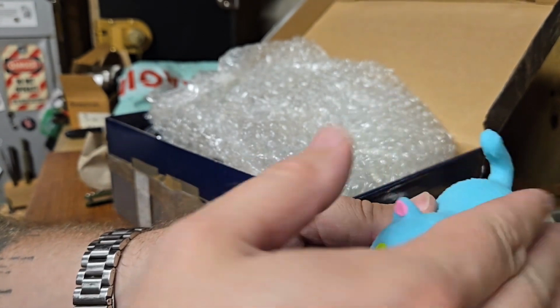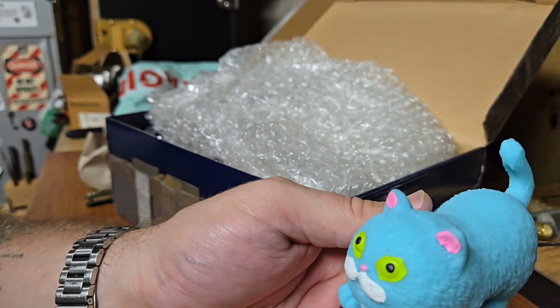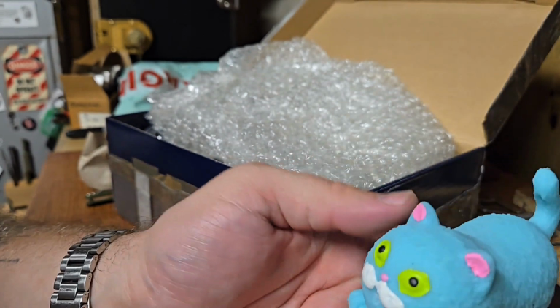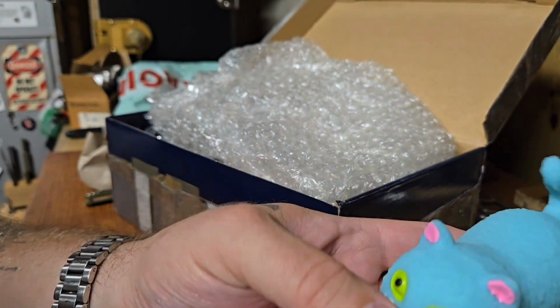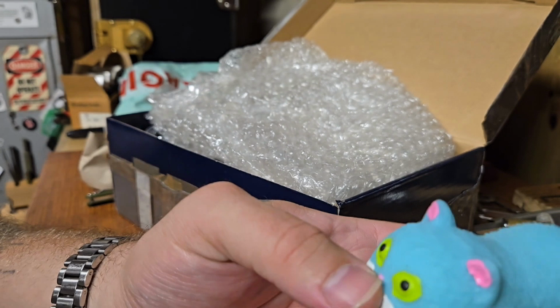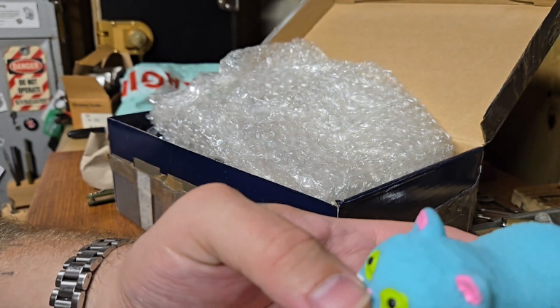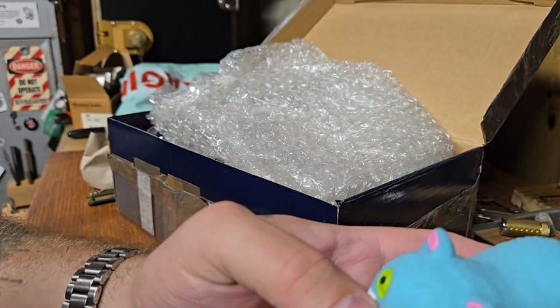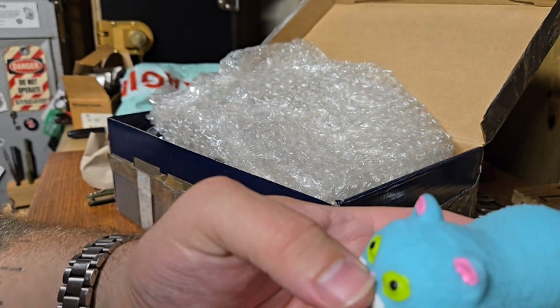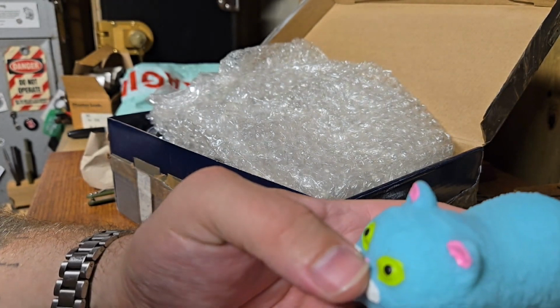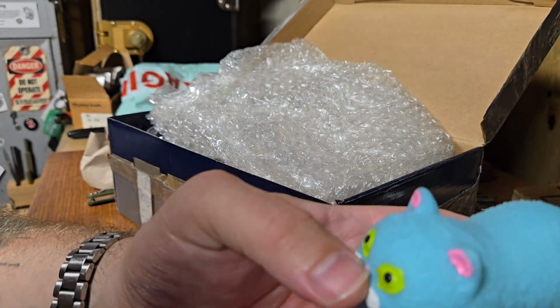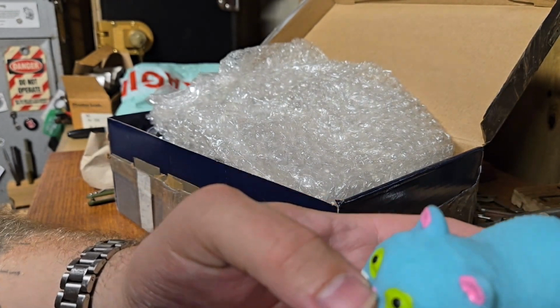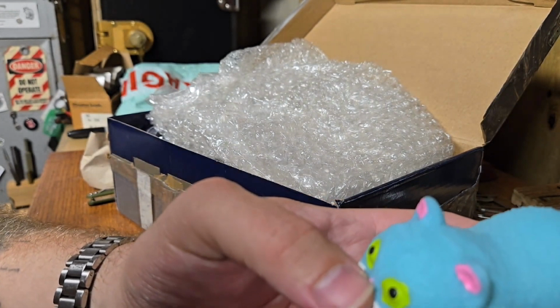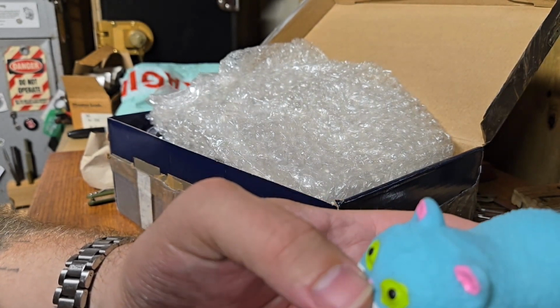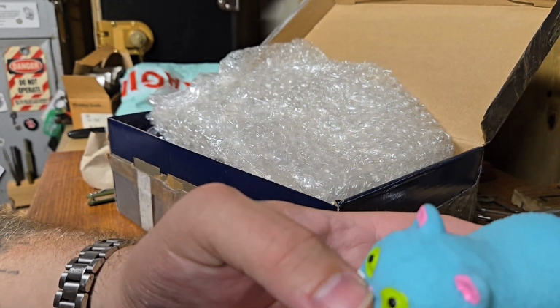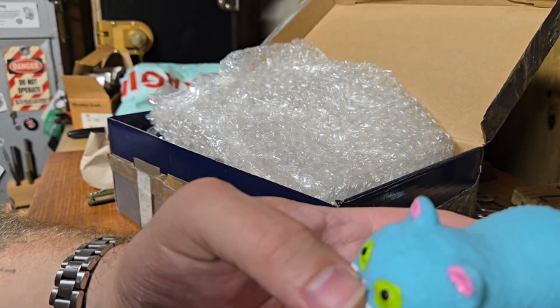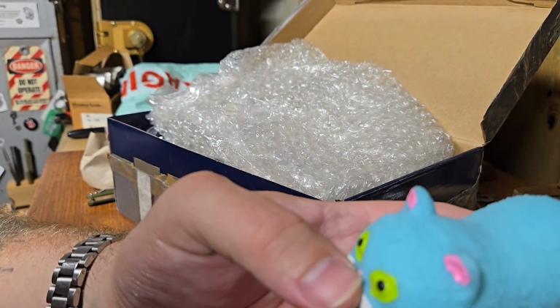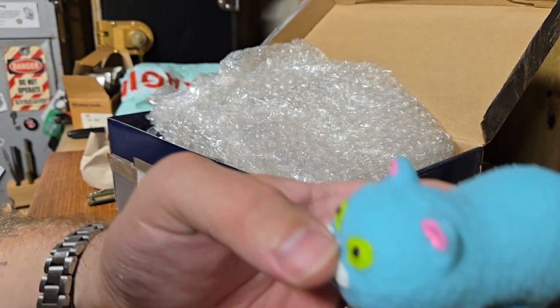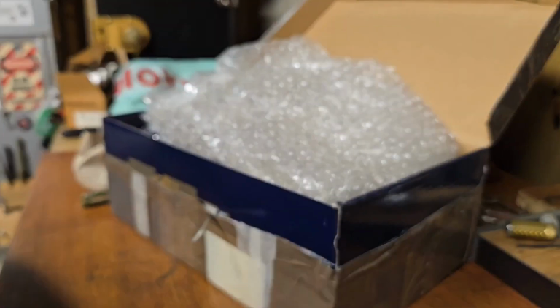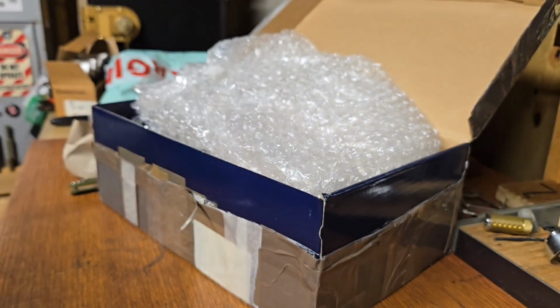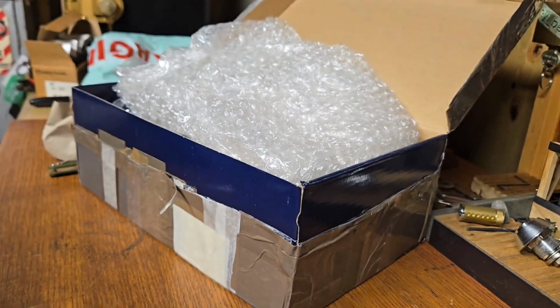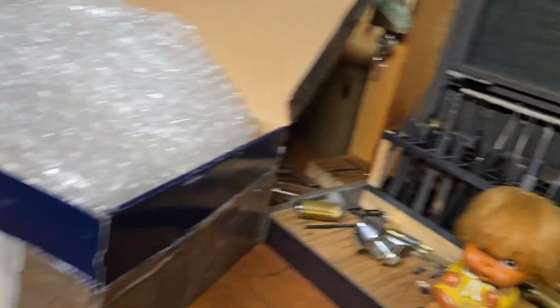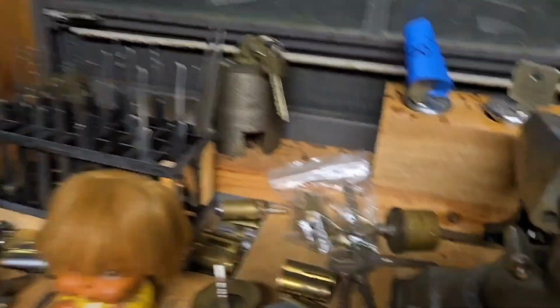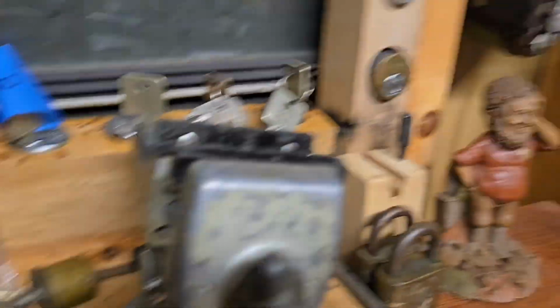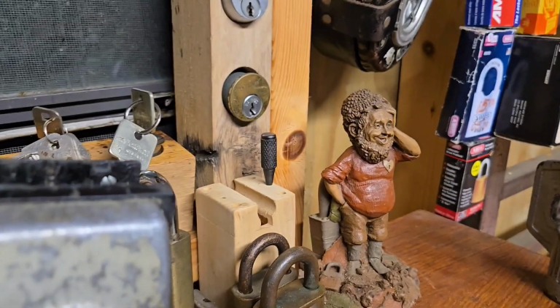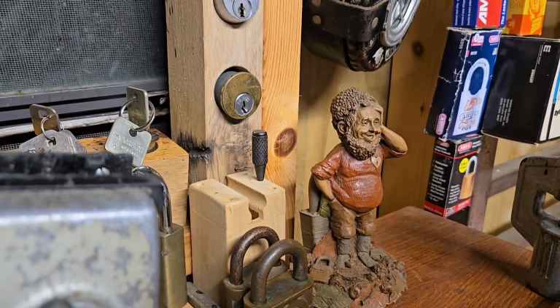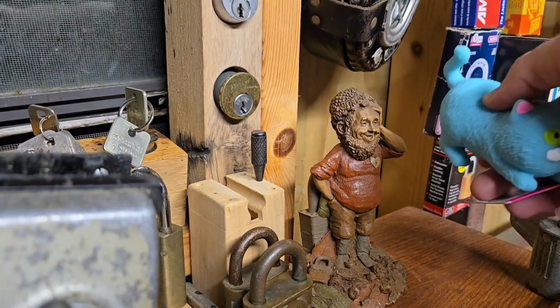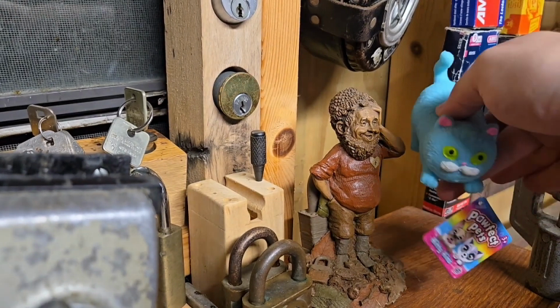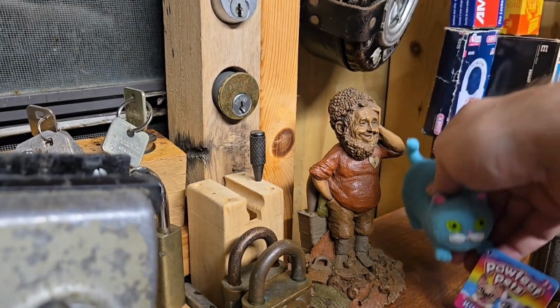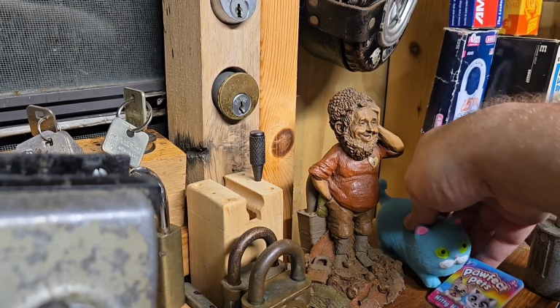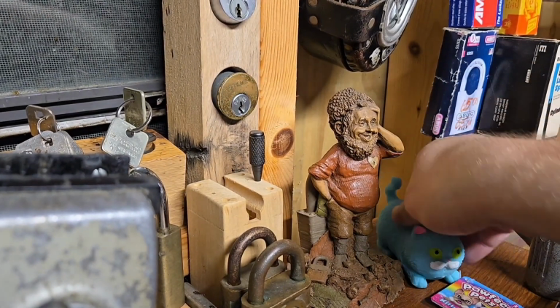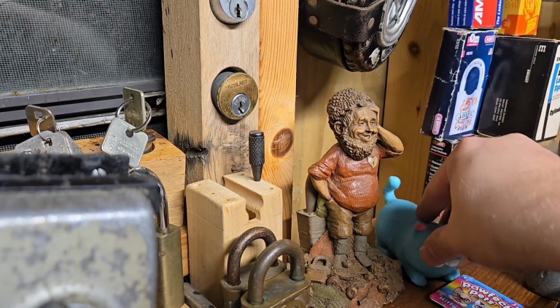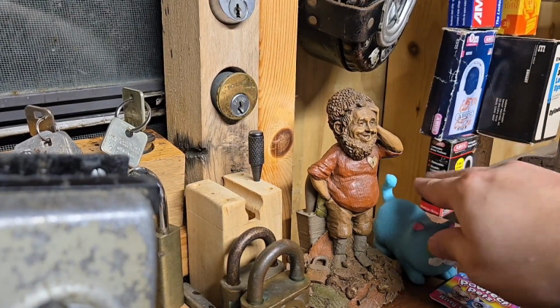He's got a nice special spot I already have picked out for him. He's going to be hanging out with our good buddy Locky right here. Nice — all right Simon, that's a nice spot for you.